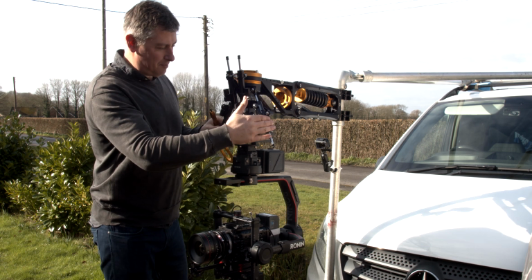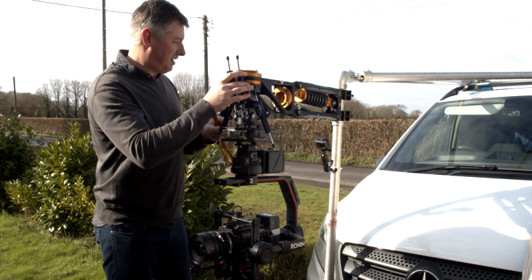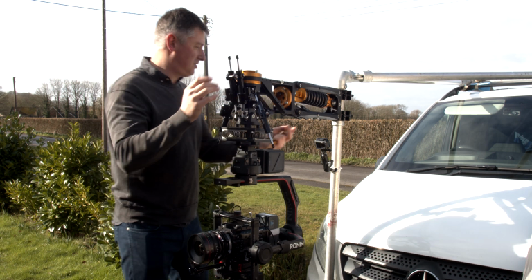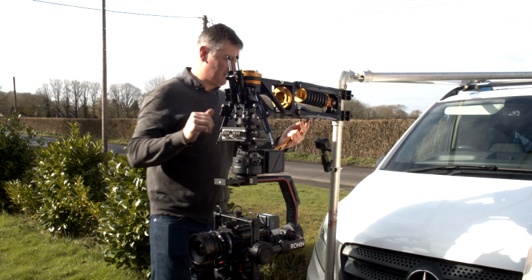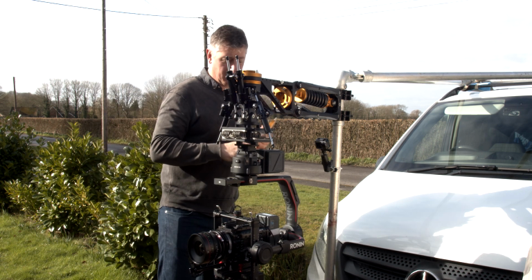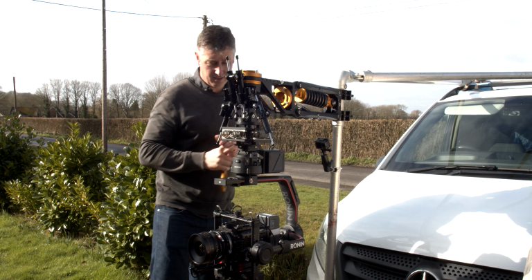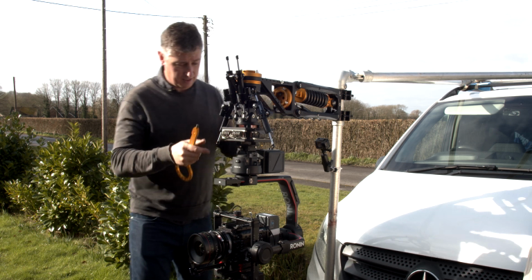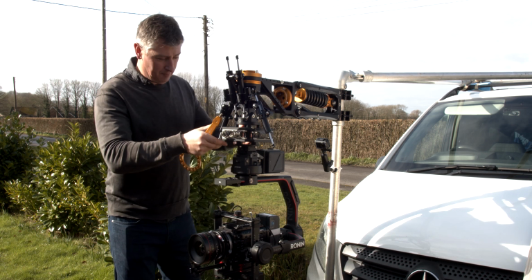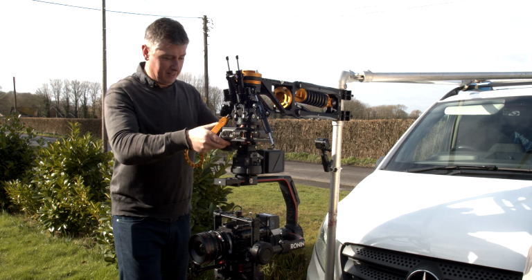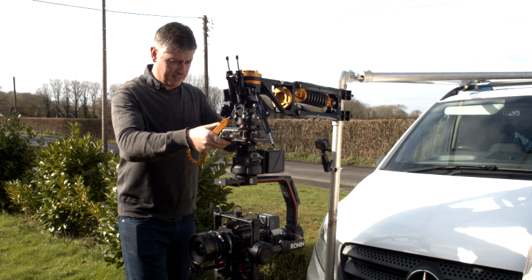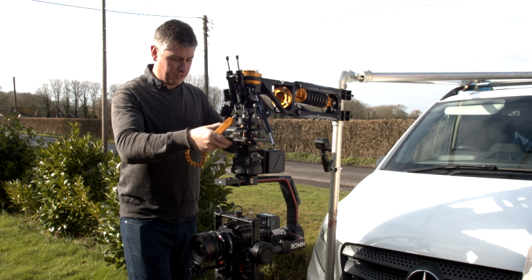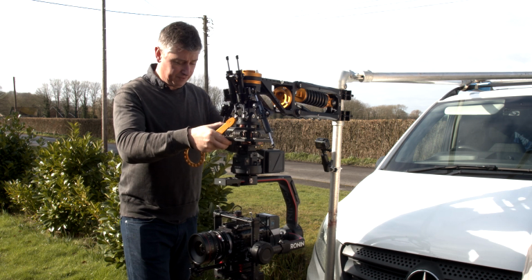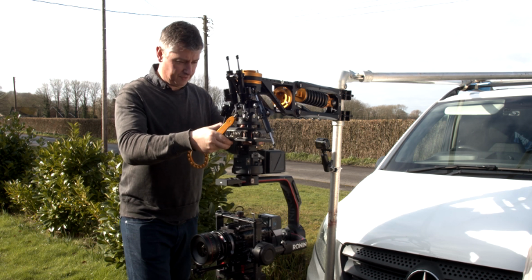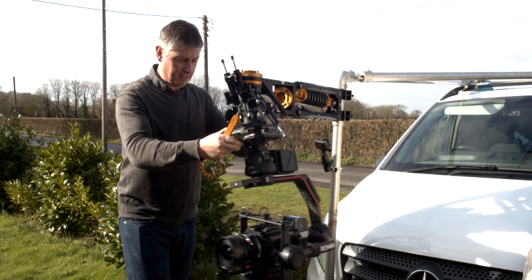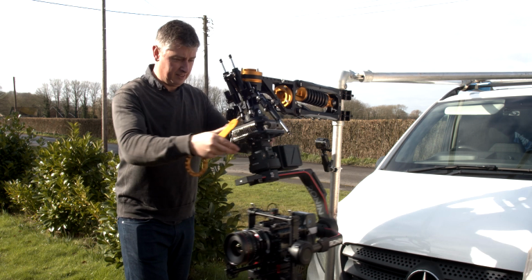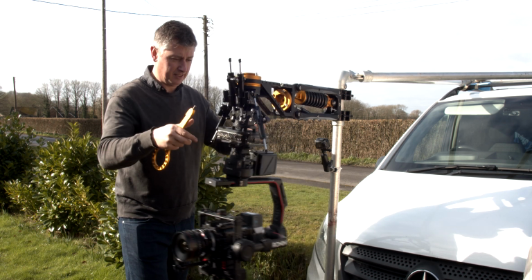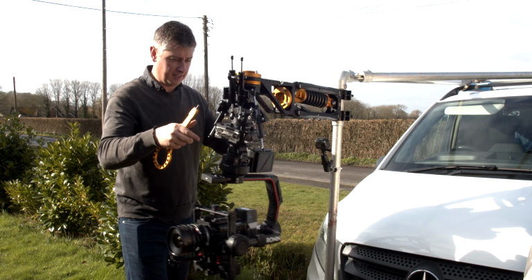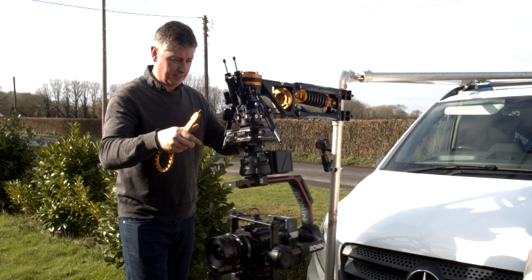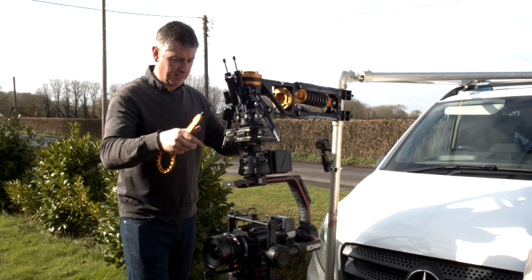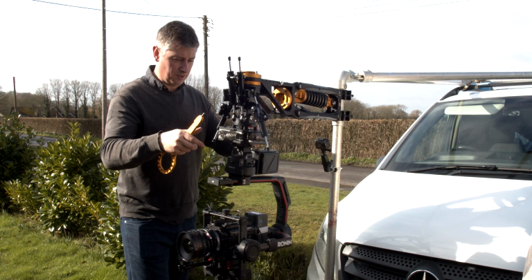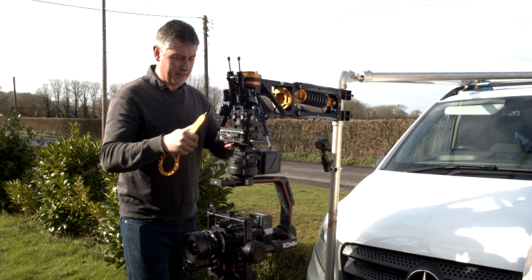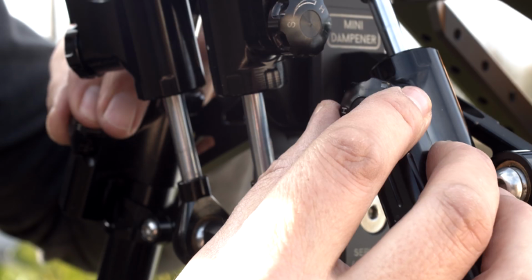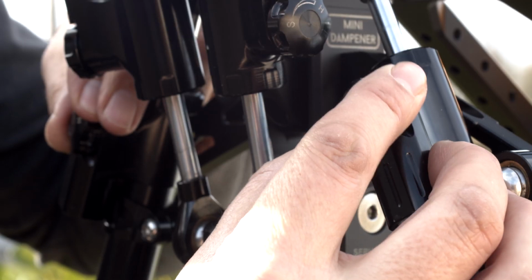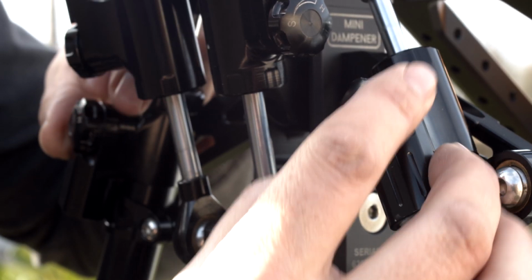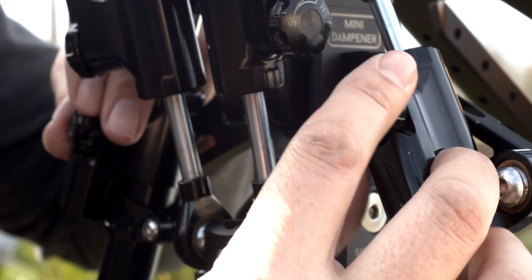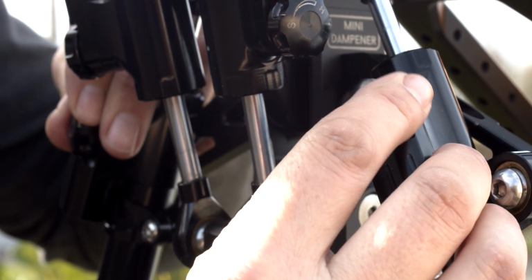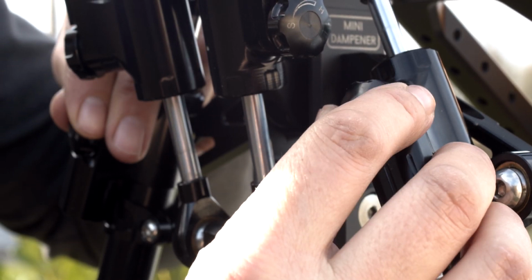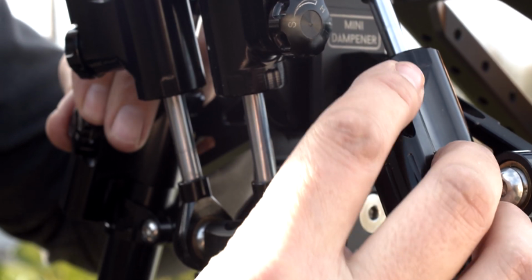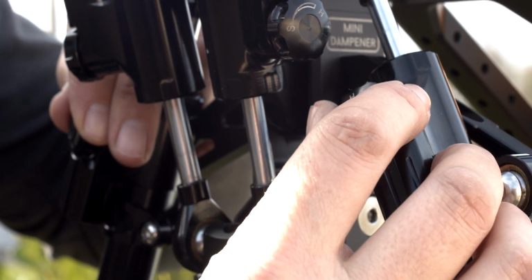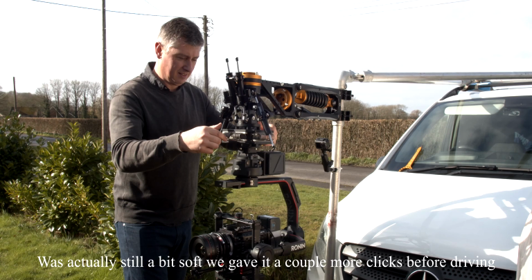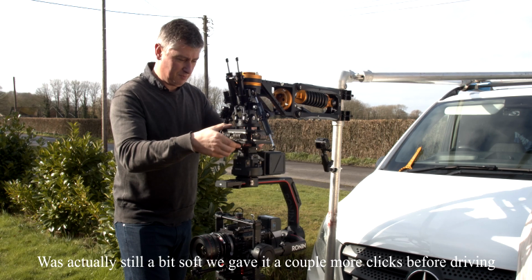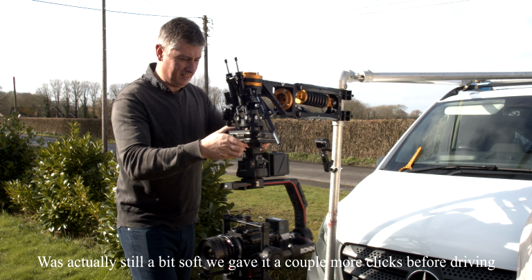Dampers. At the moment it's set up for soft, so if you look now — way too soft. So we're going to set that up now. That's pretty good.